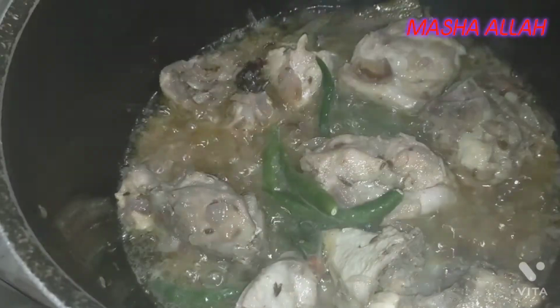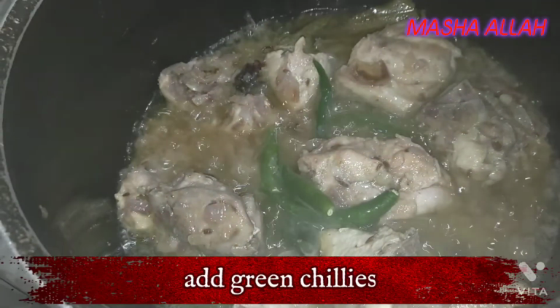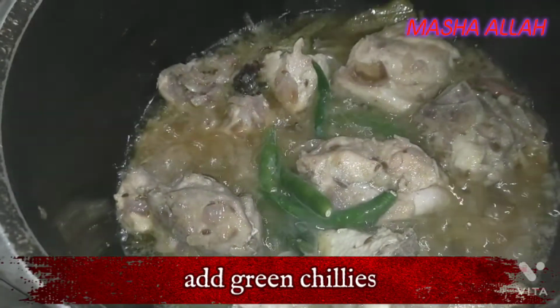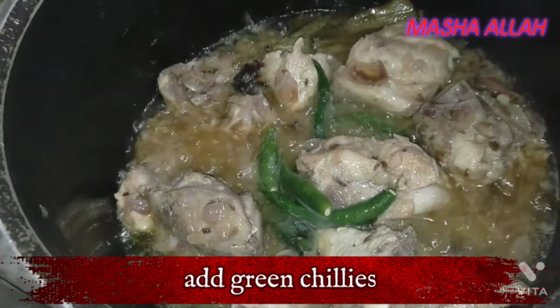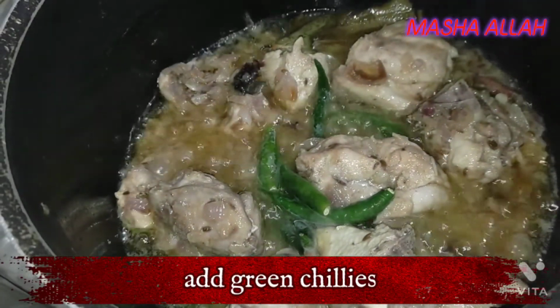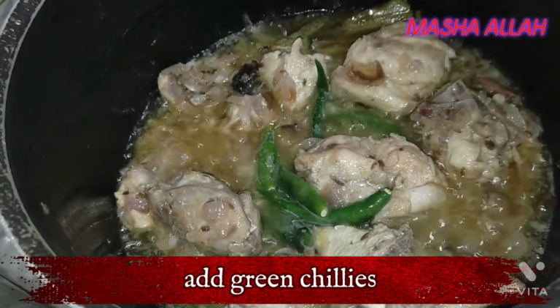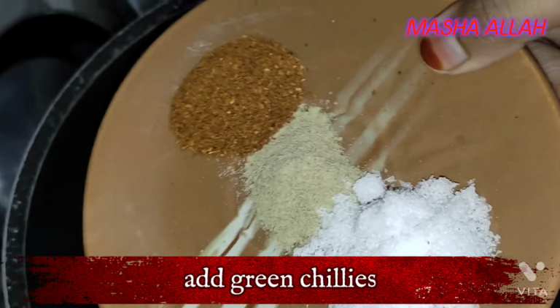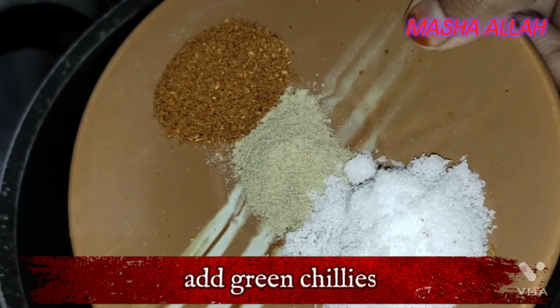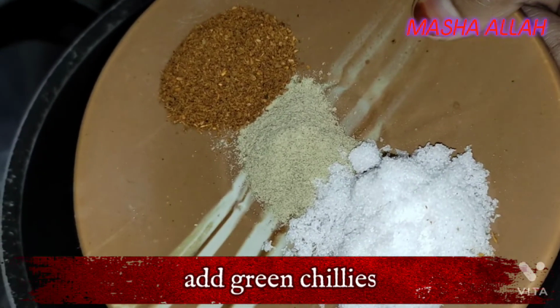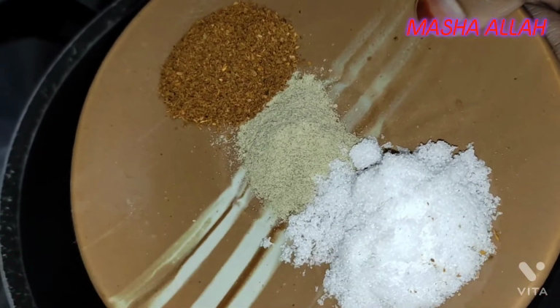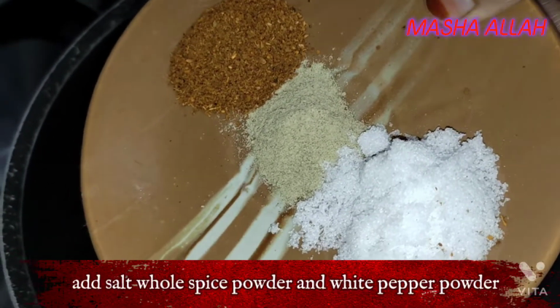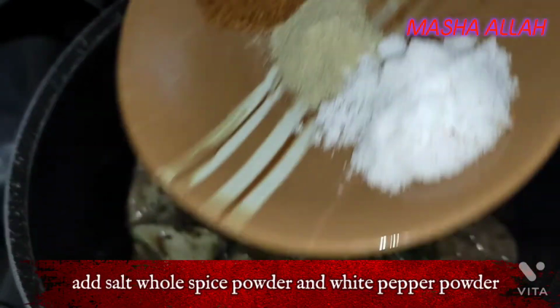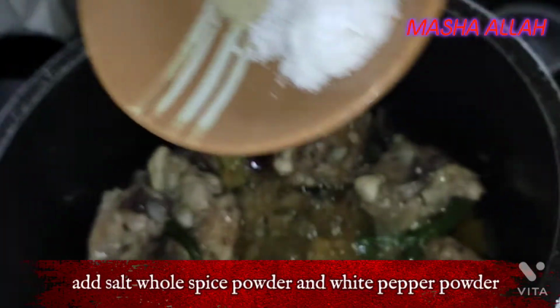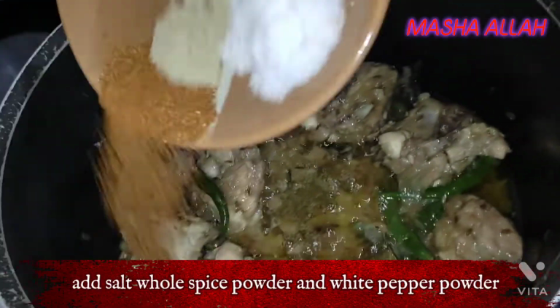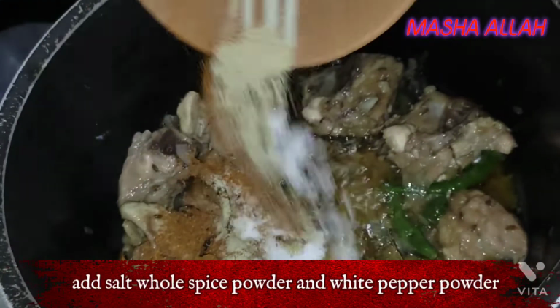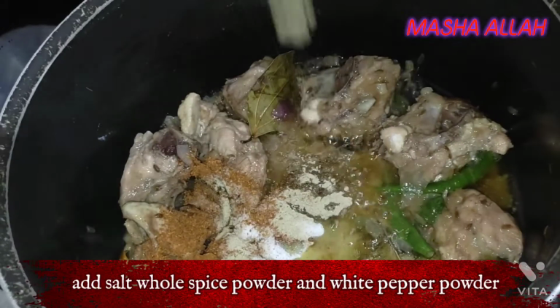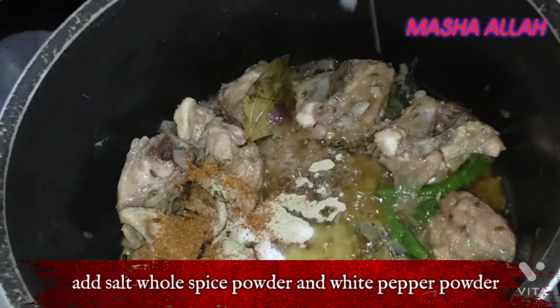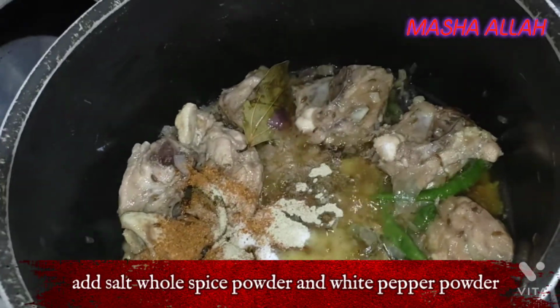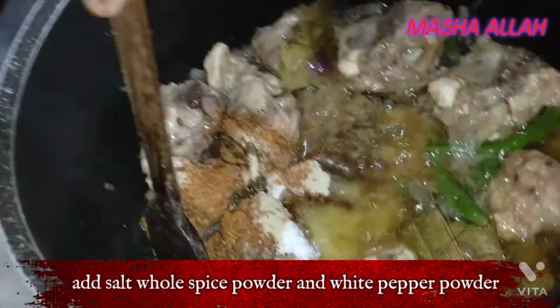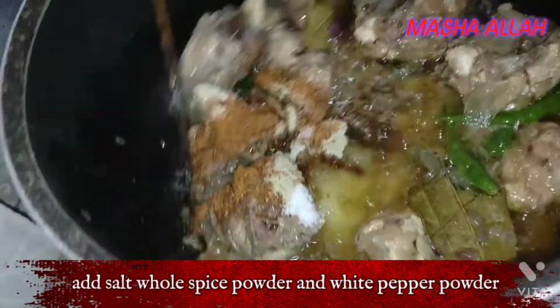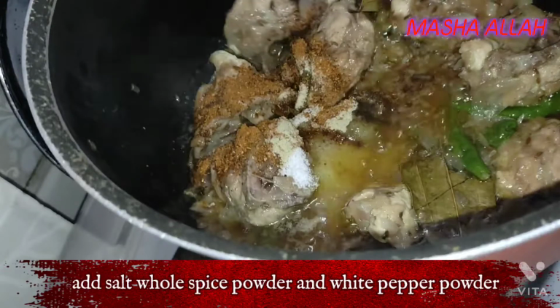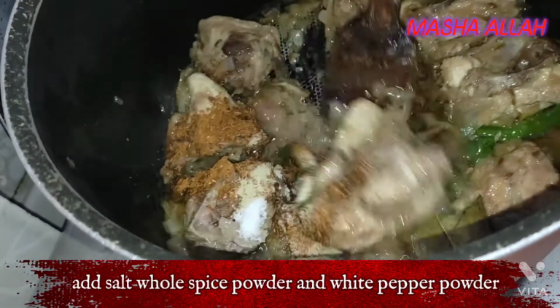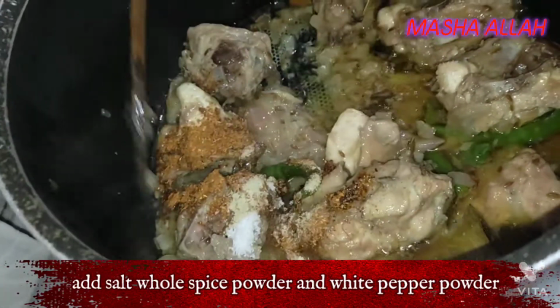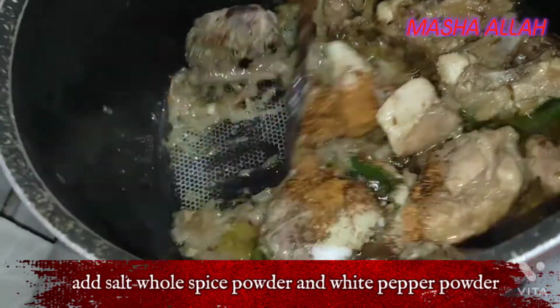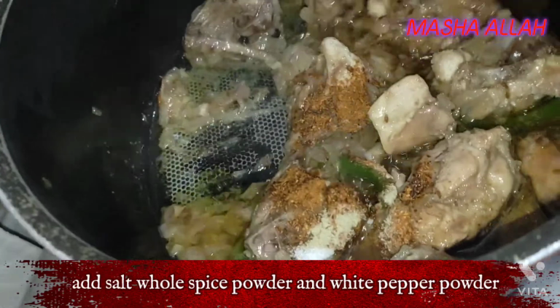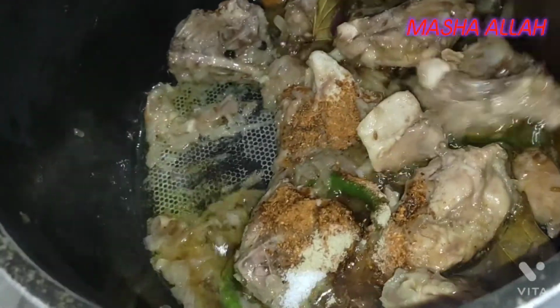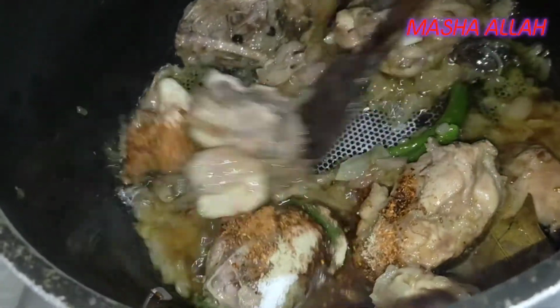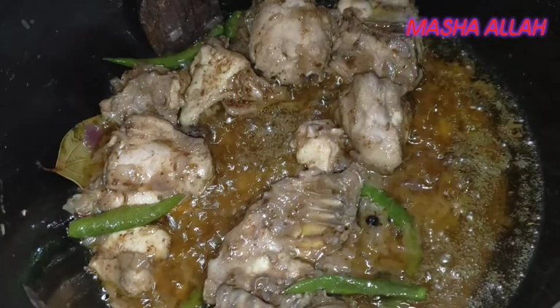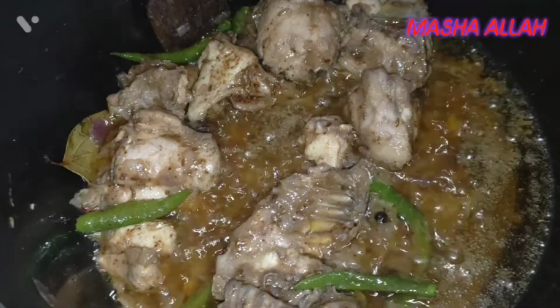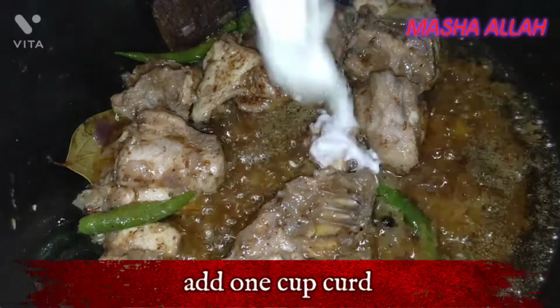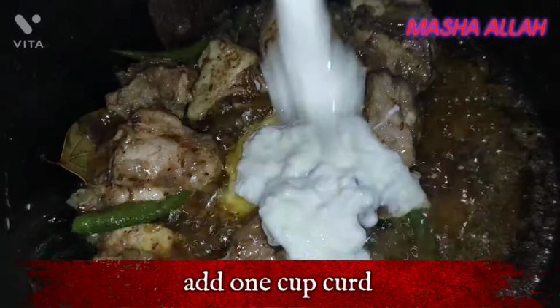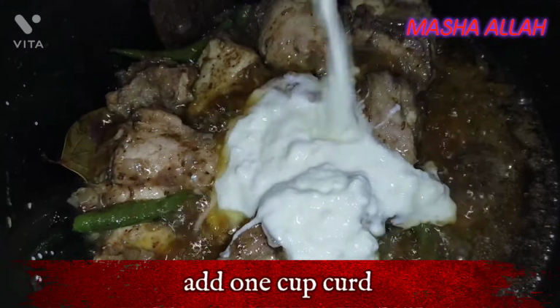Add green chilies. Add salt, whole spice powder, and white pepper powder.